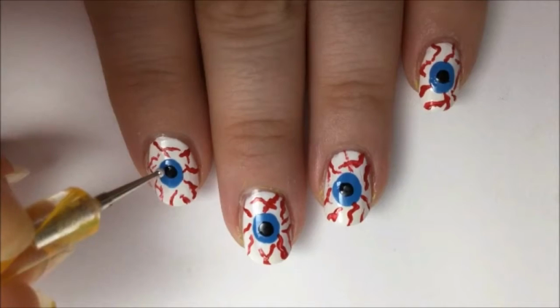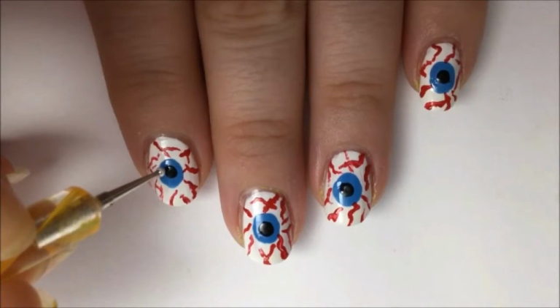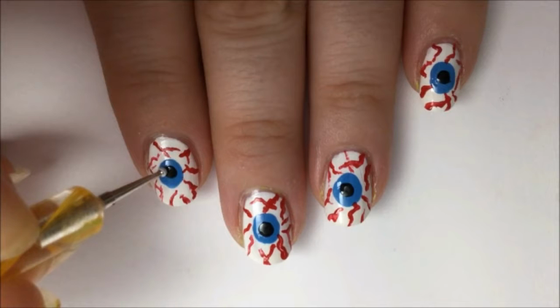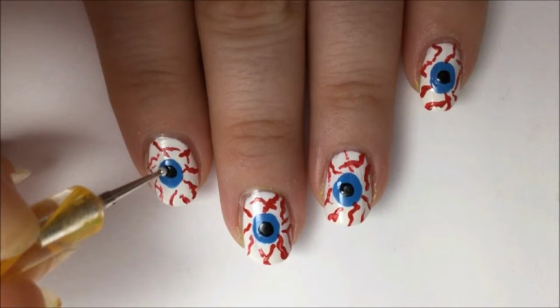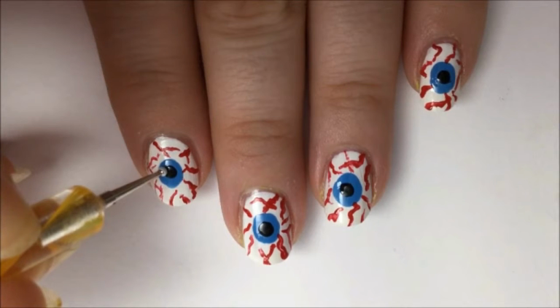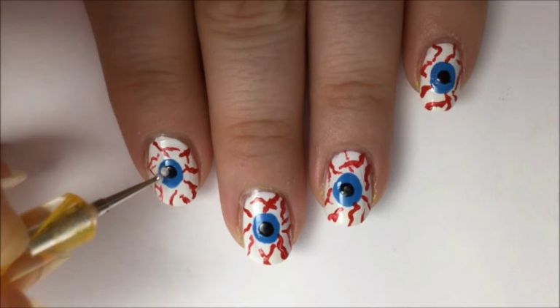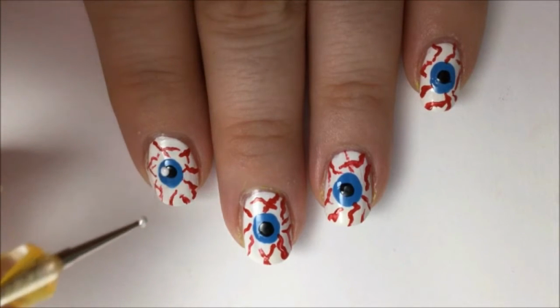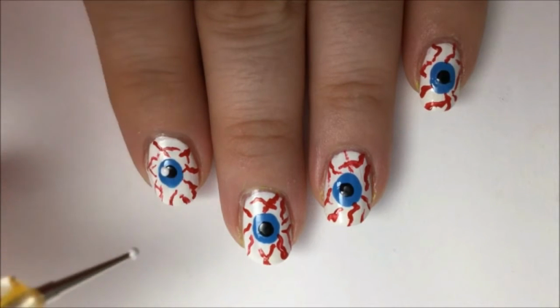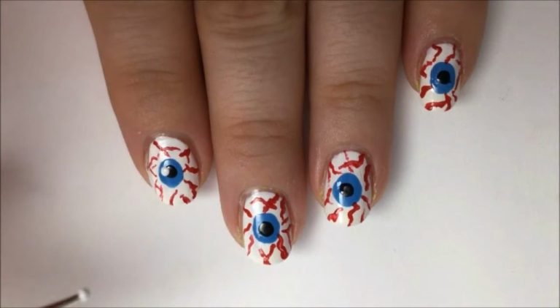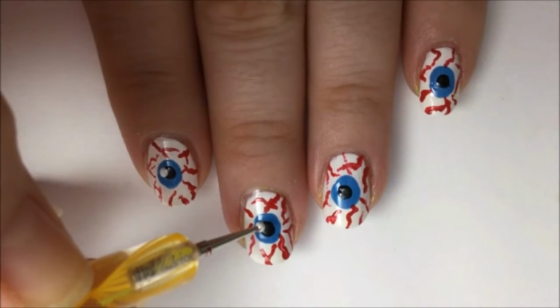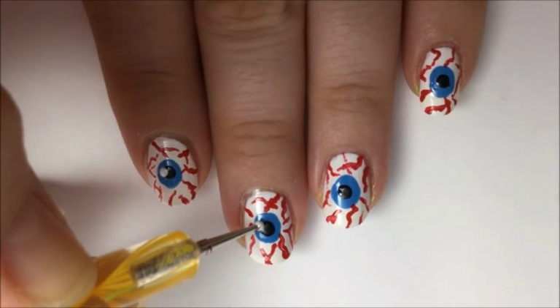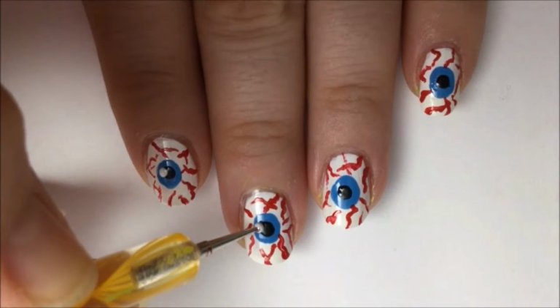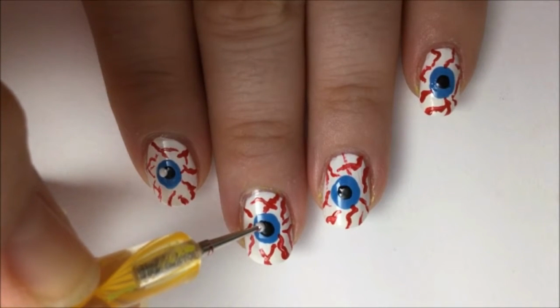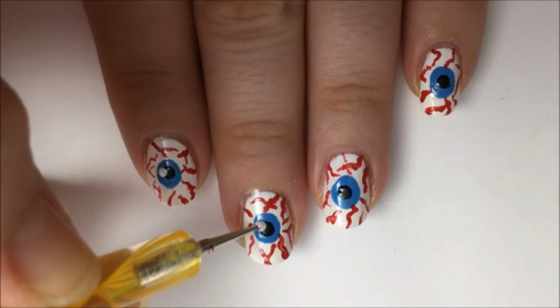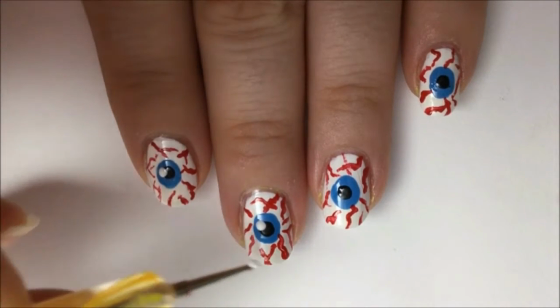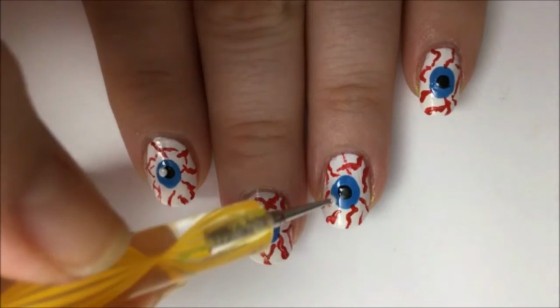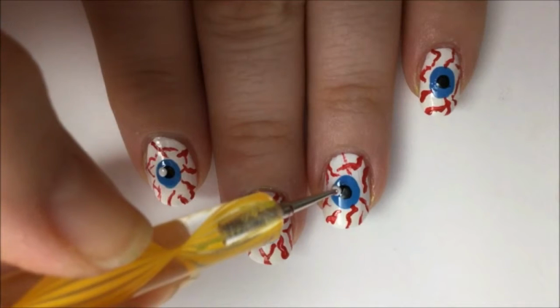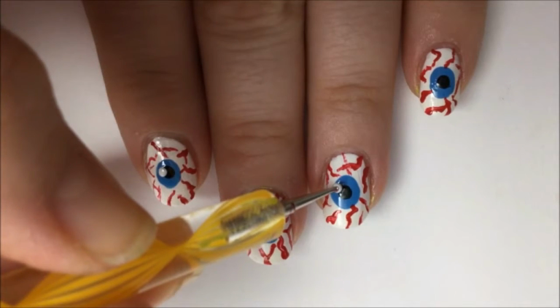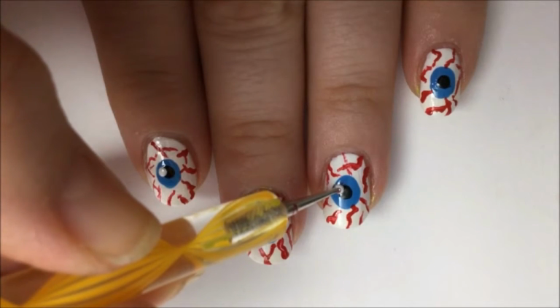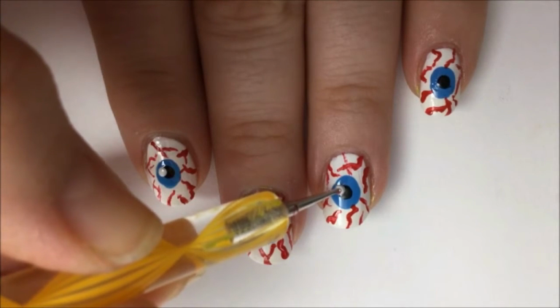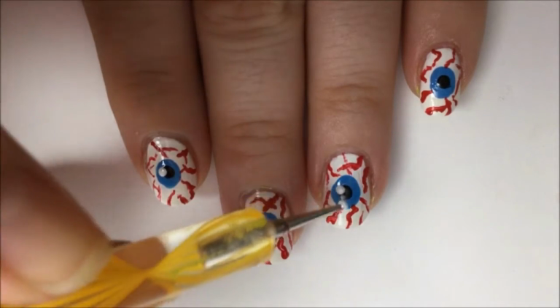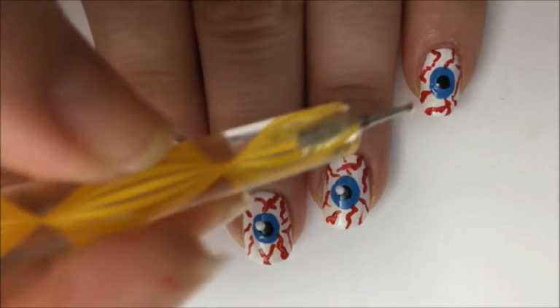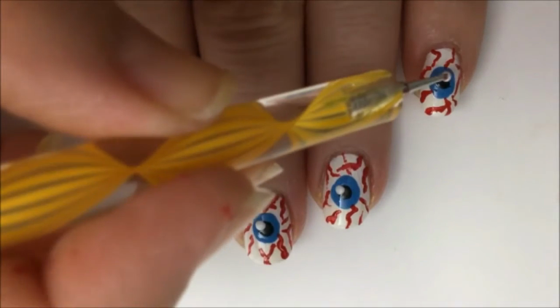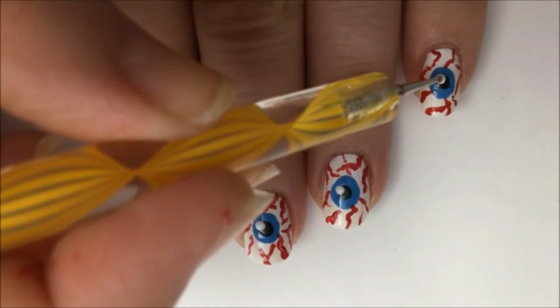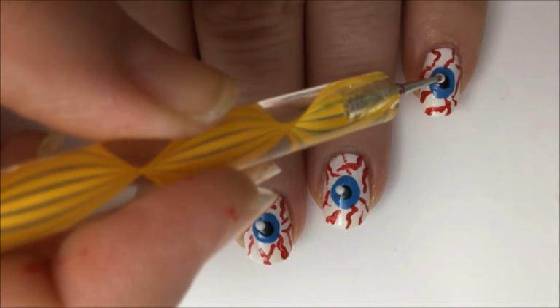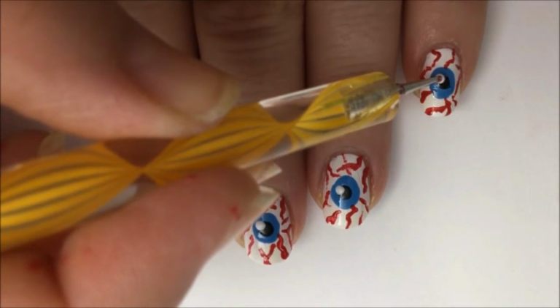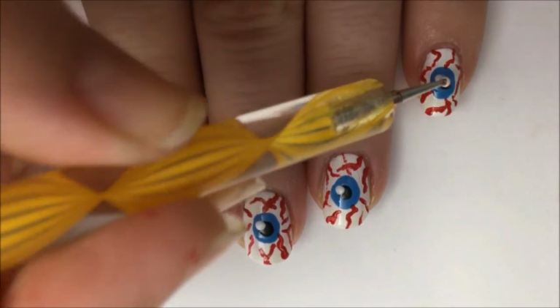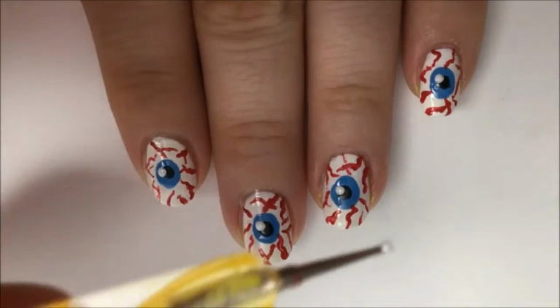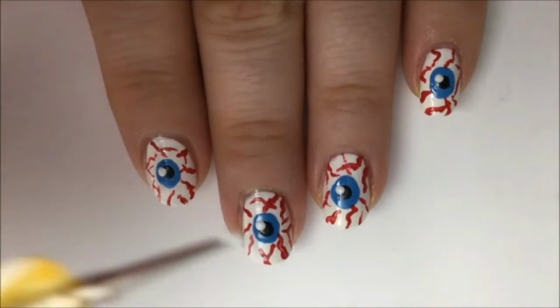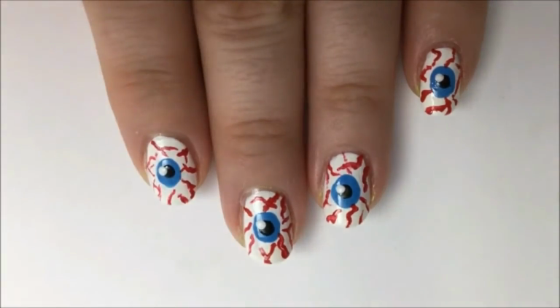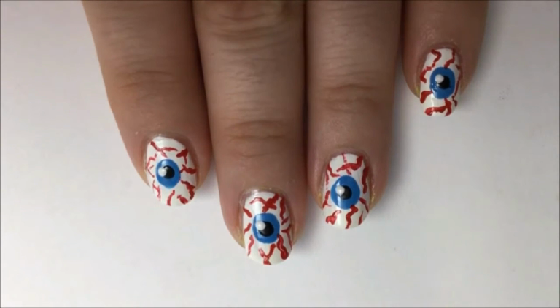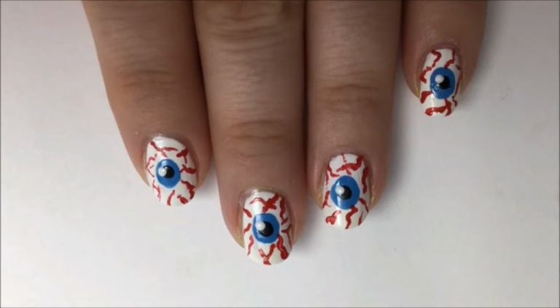As a nice finishing touch, I like to take a smaller dotting tool, dip it in white, and put a little sparkle just on the upper left side of the pupil. It just gives it that extra realistic element.